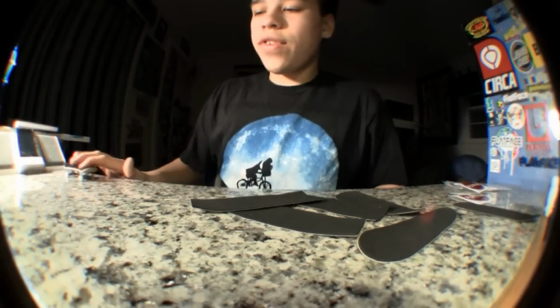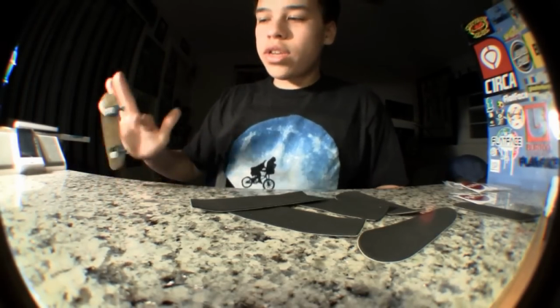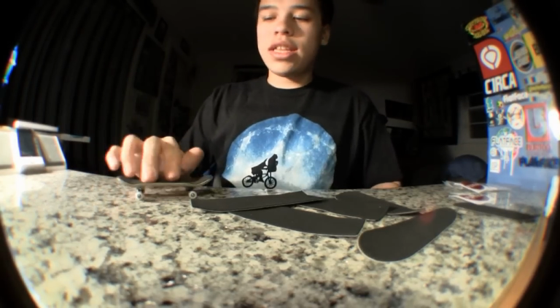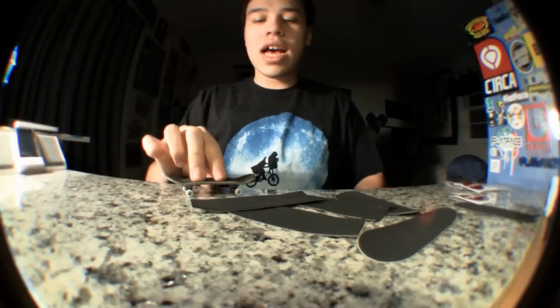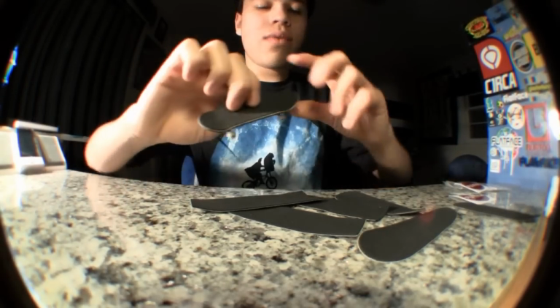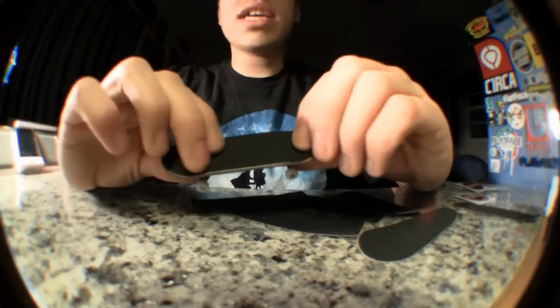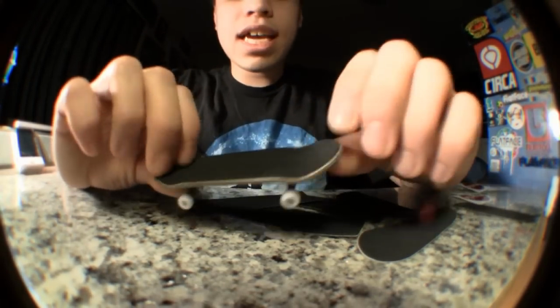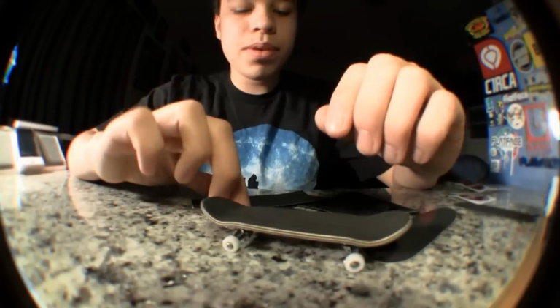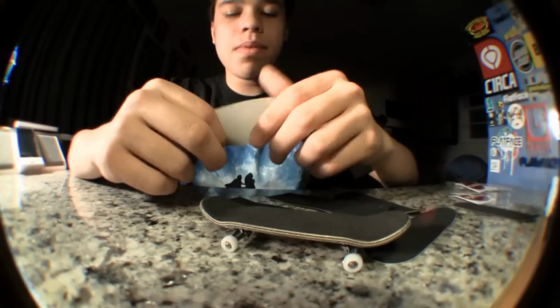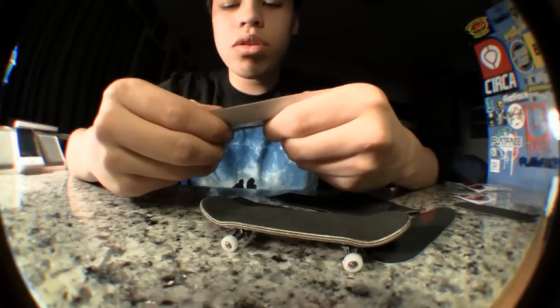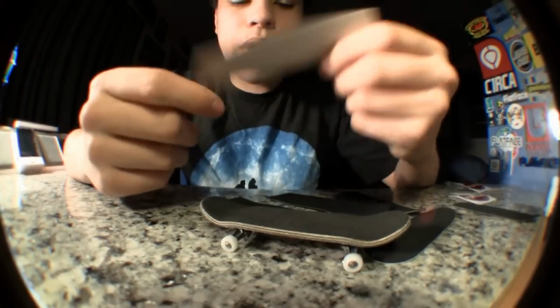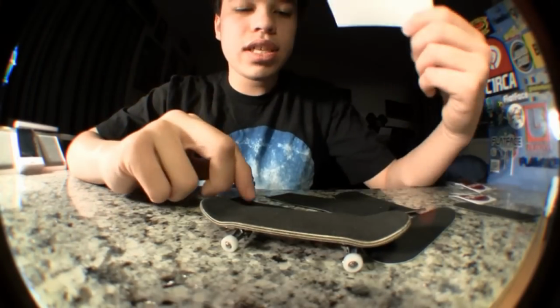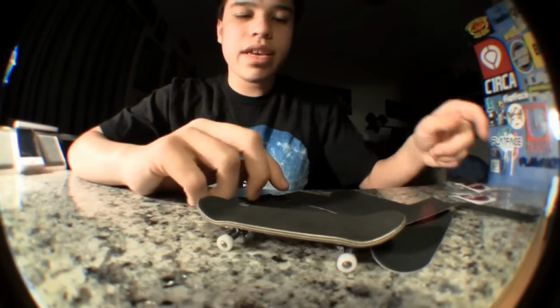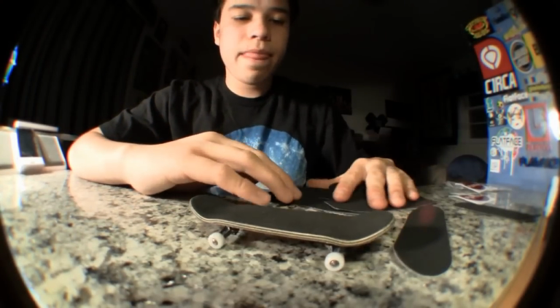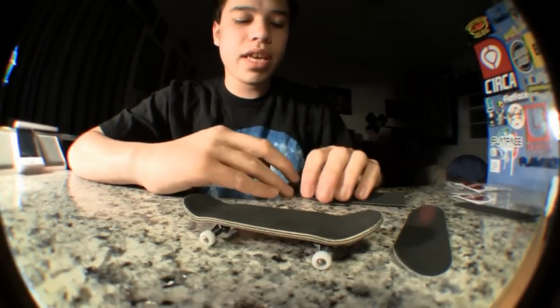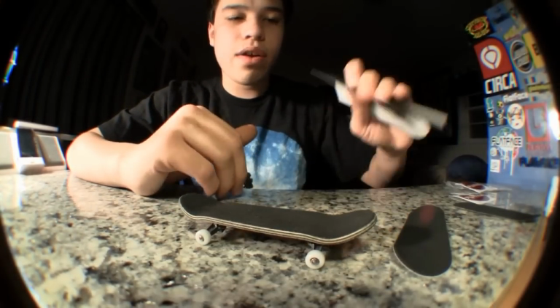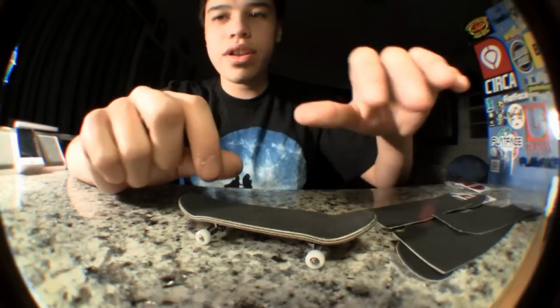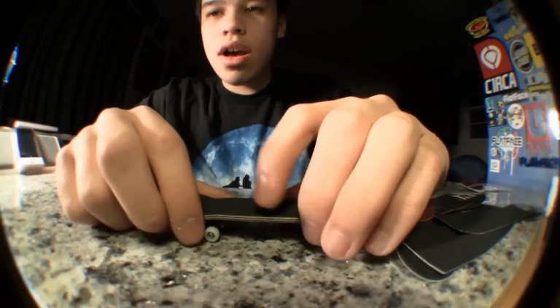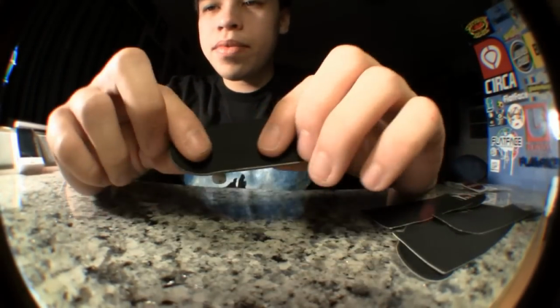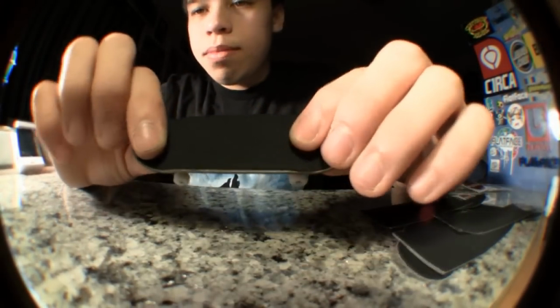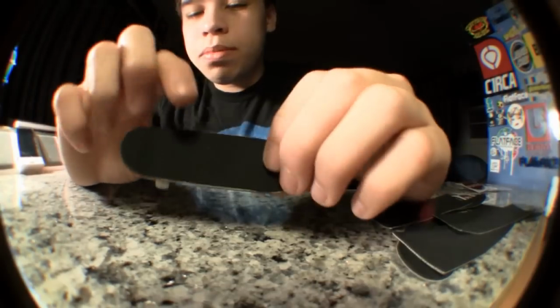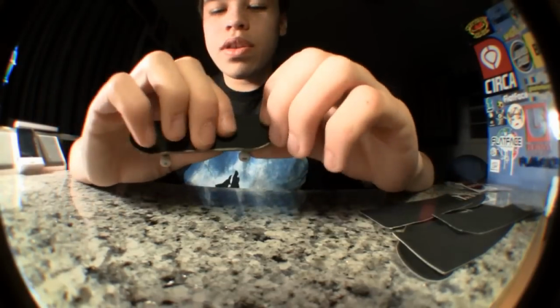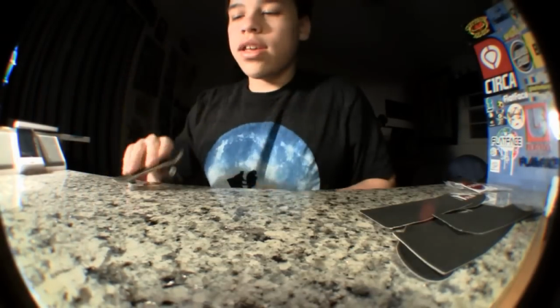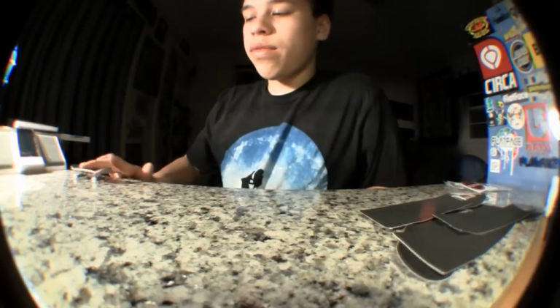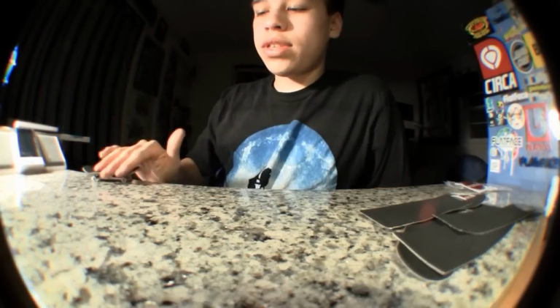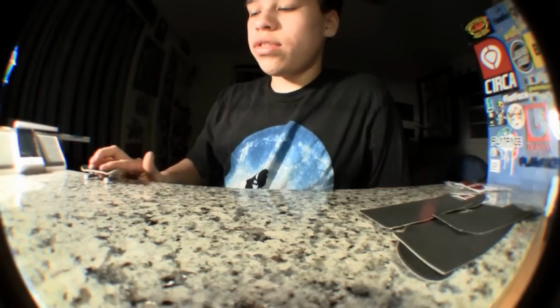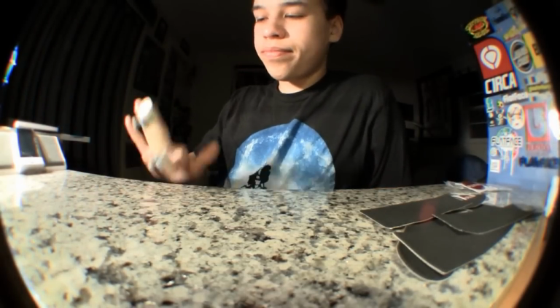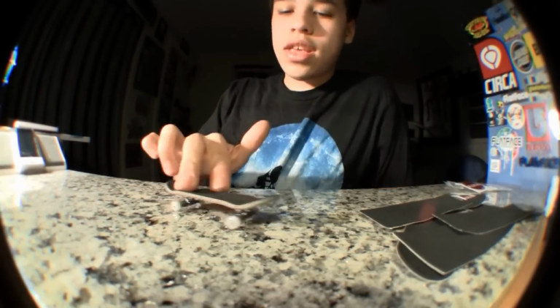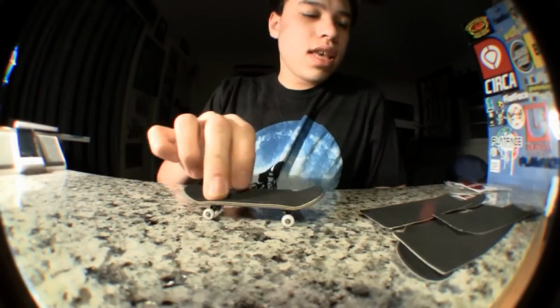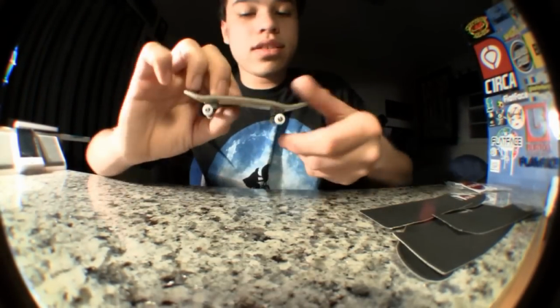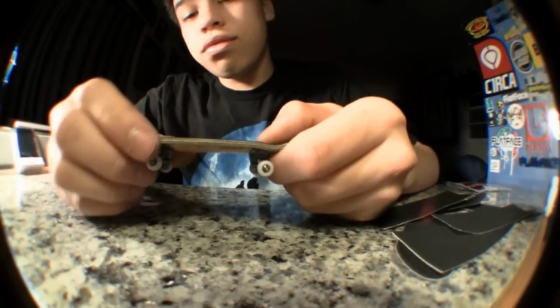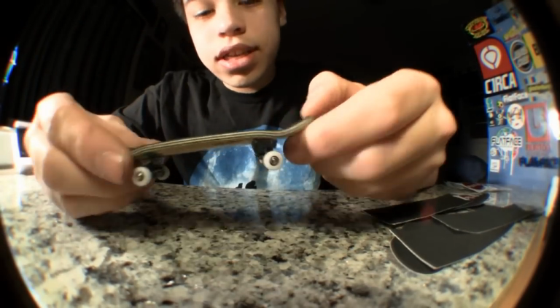When you first get it, it's not the grippiest tape in the world. But it wears in — it took me like a half an hour to wear it in. I've been messing around with it all day when I was out. It's a really good tape.